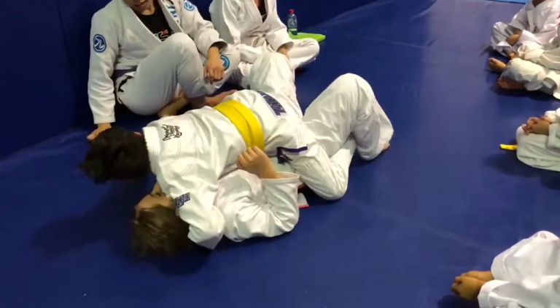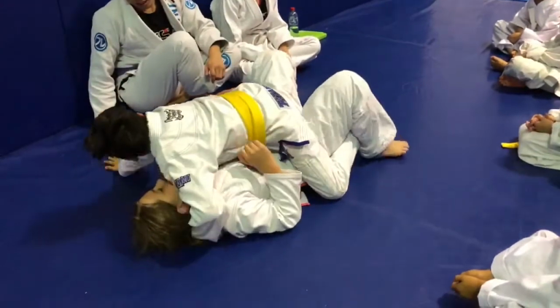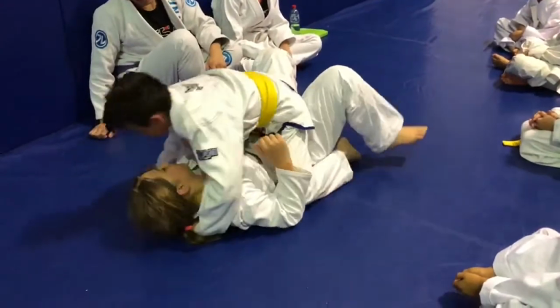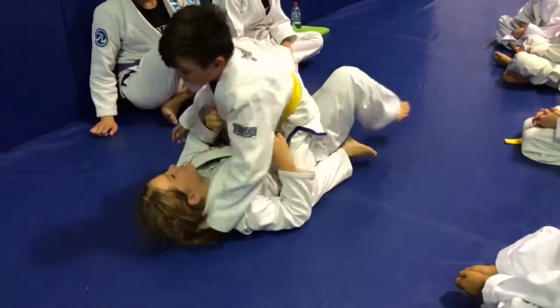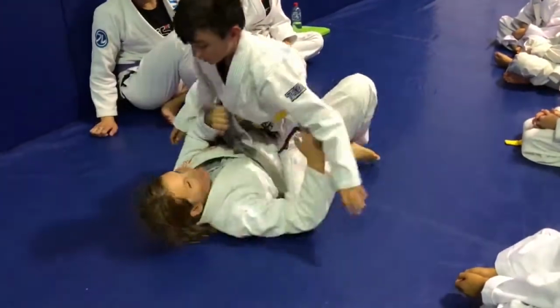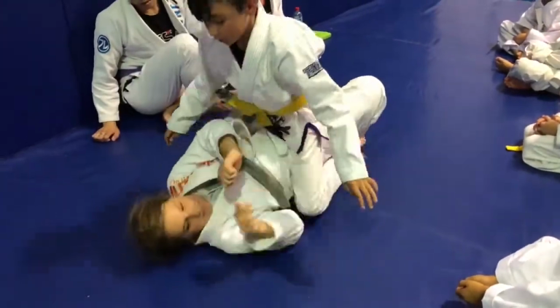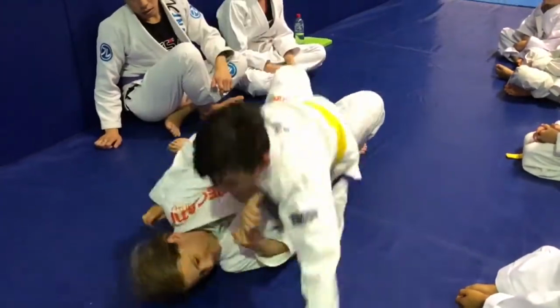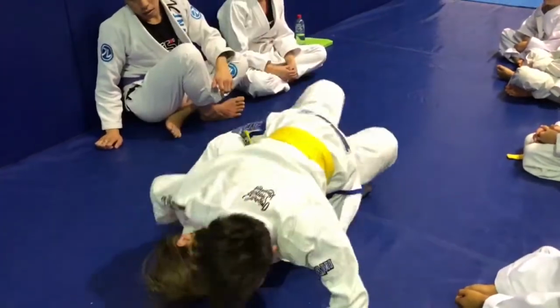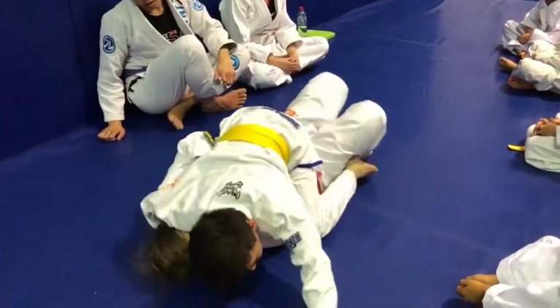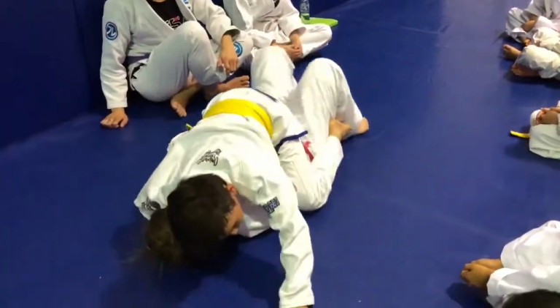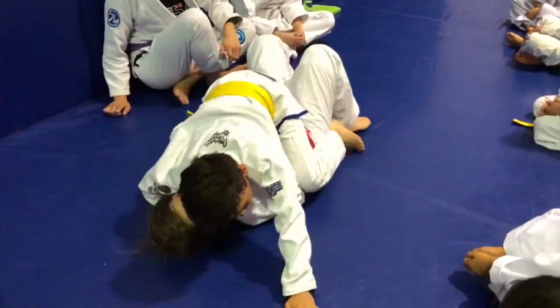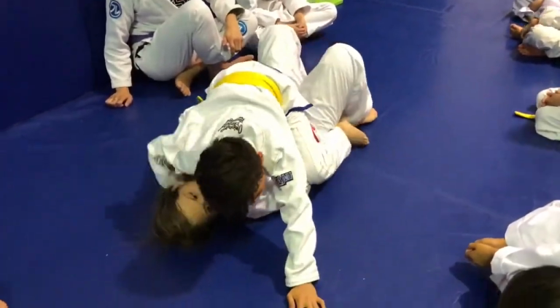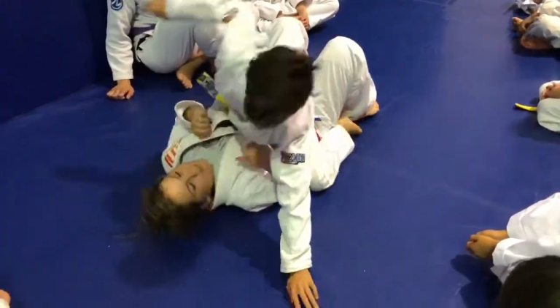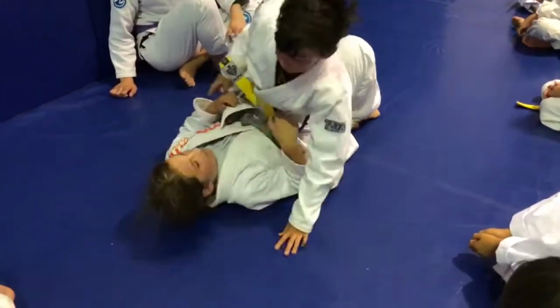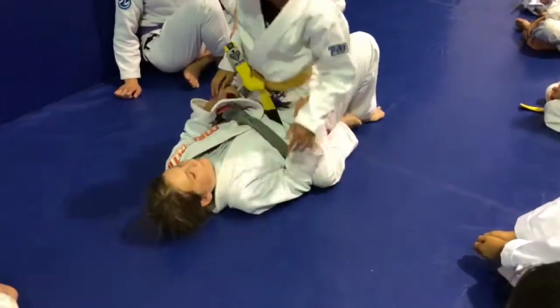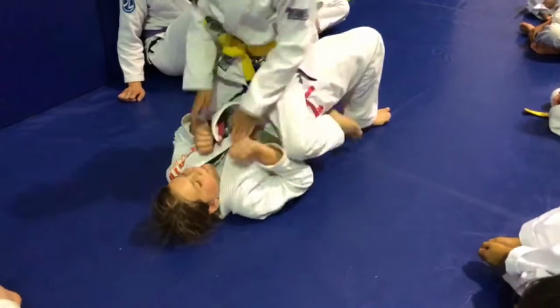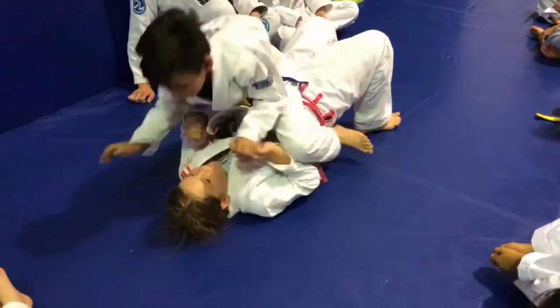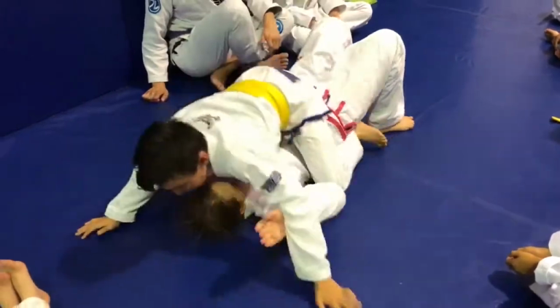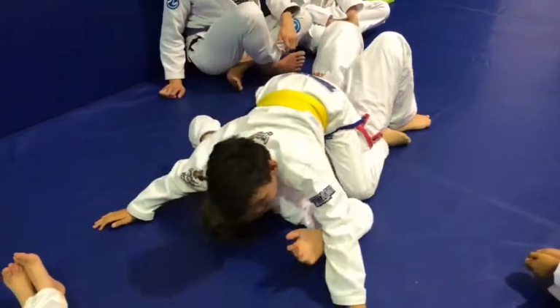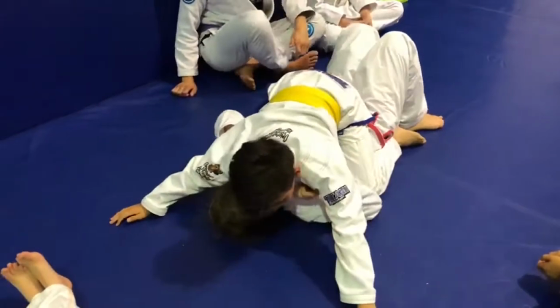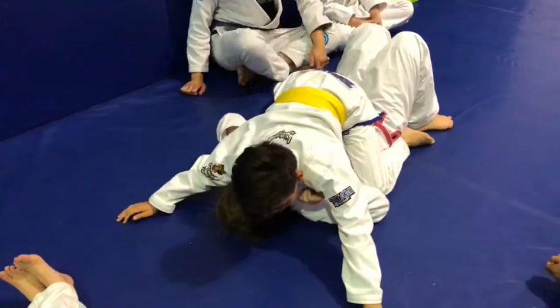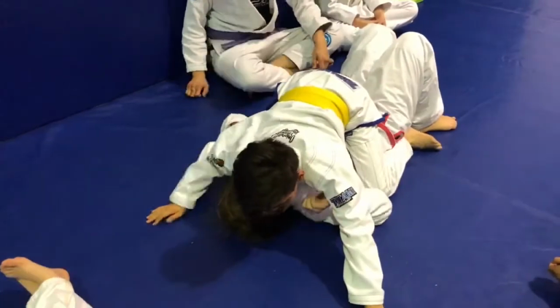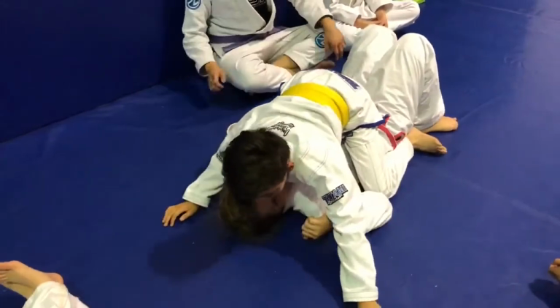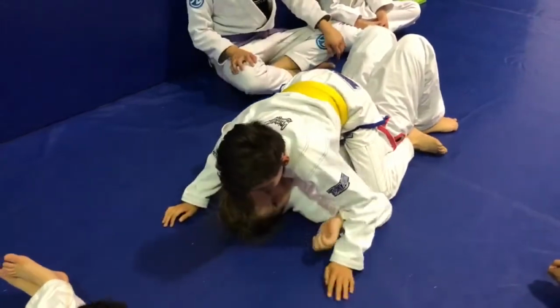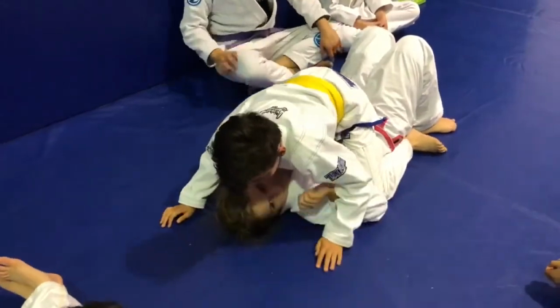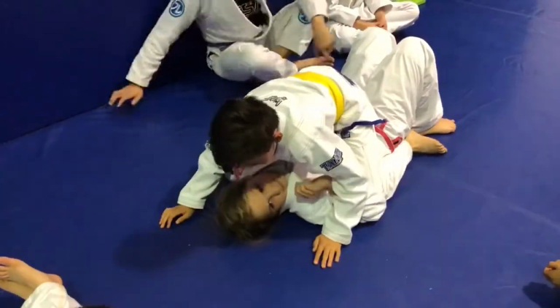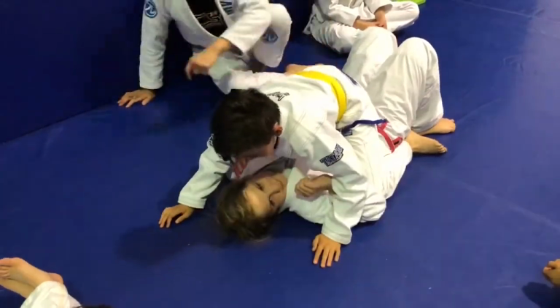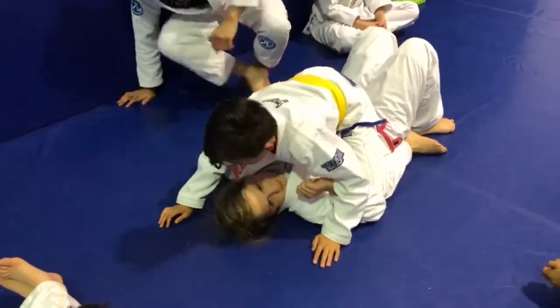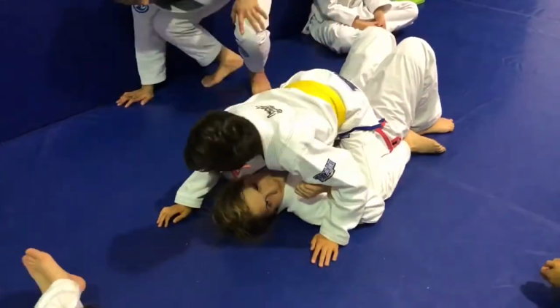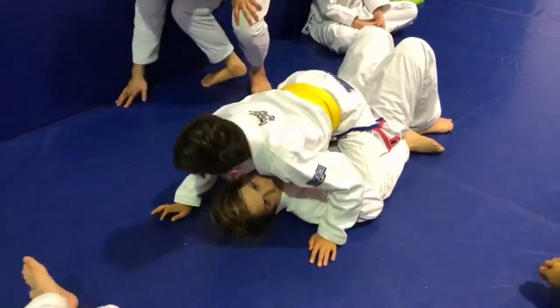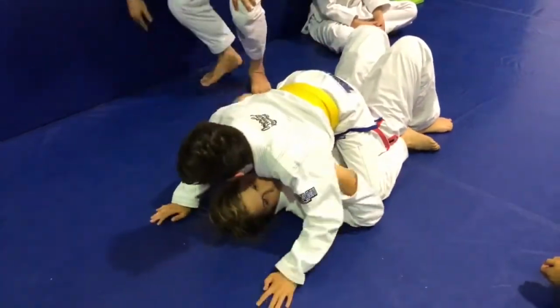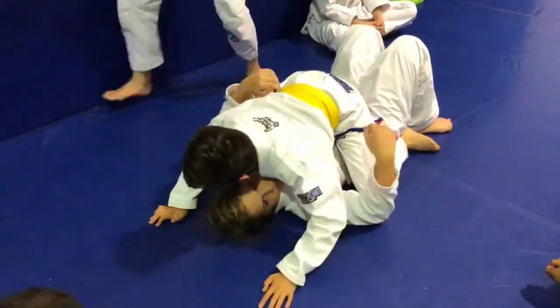Yep, next one. Last one. Good. Okay, Elaina, now you're going to escape mount position.